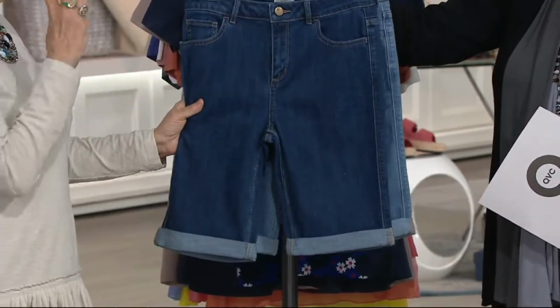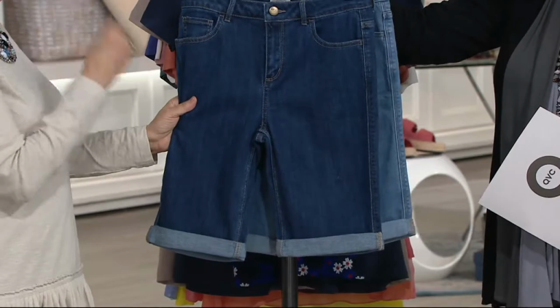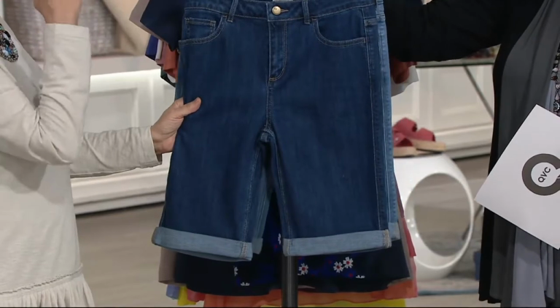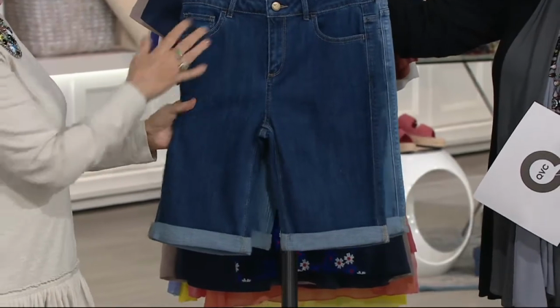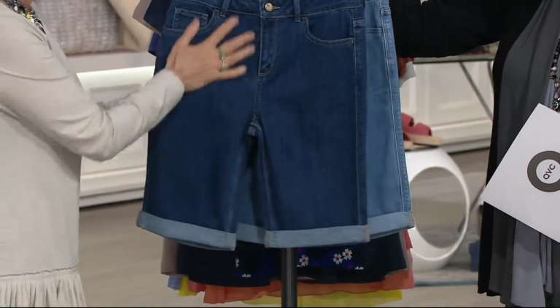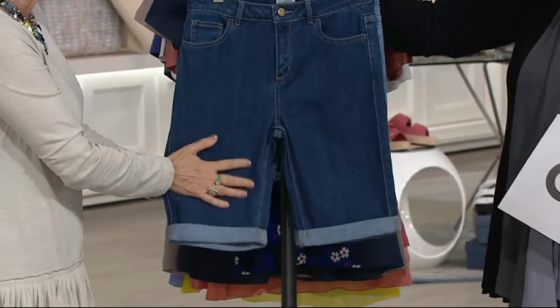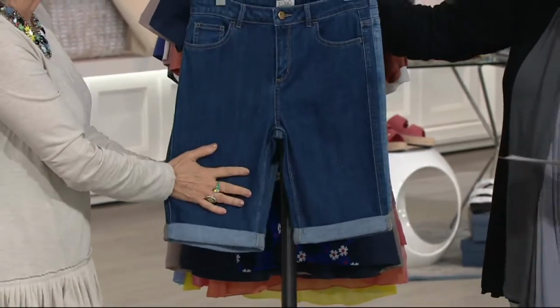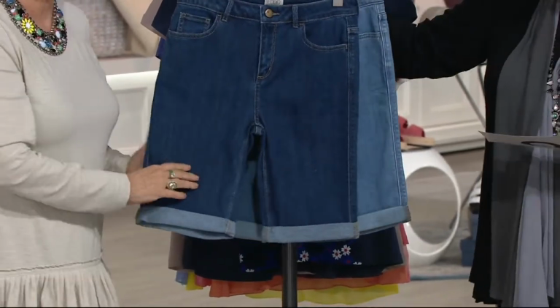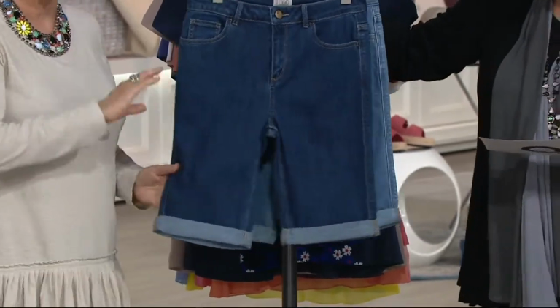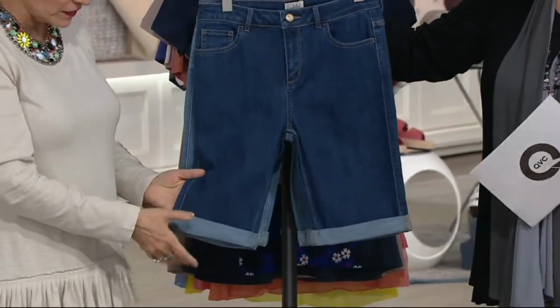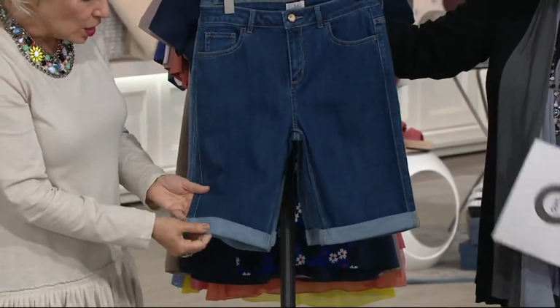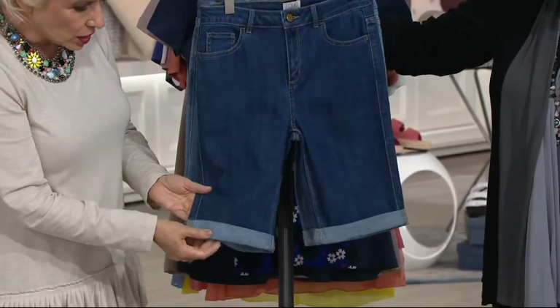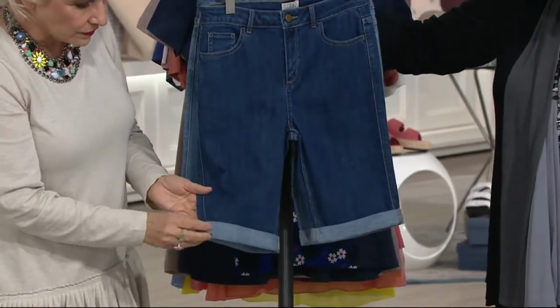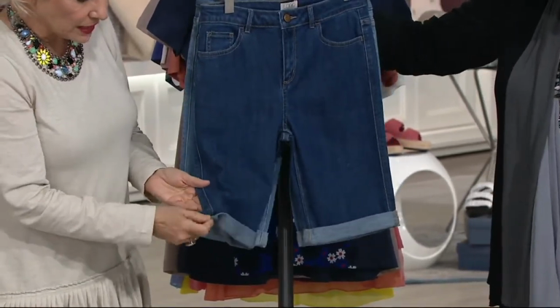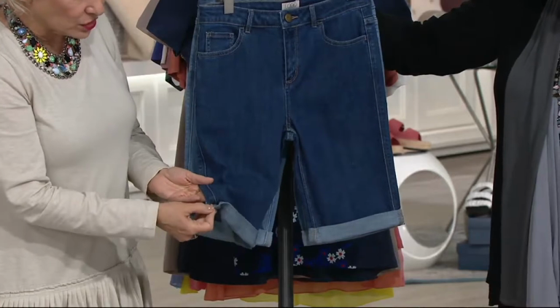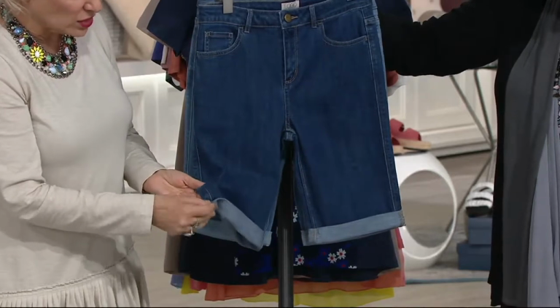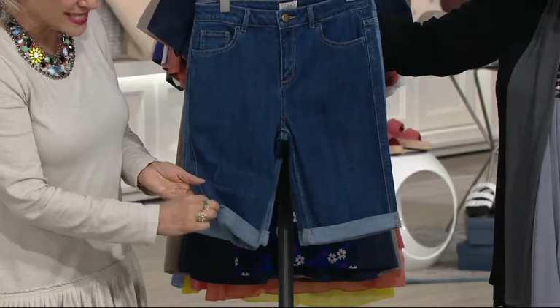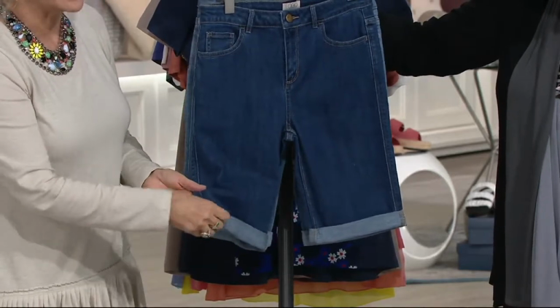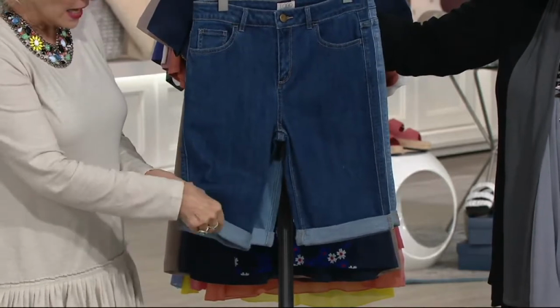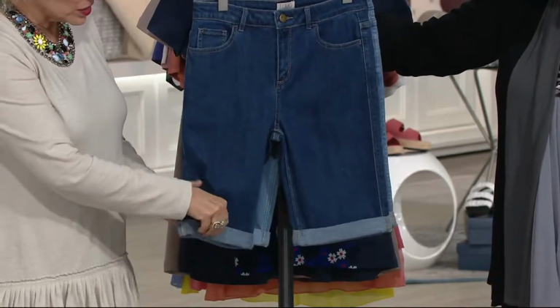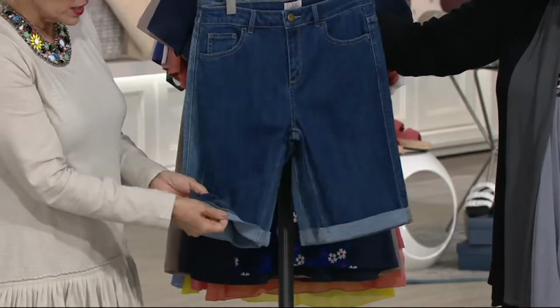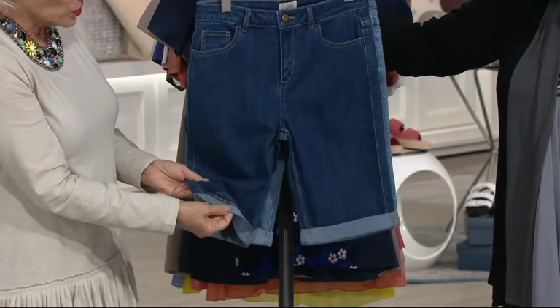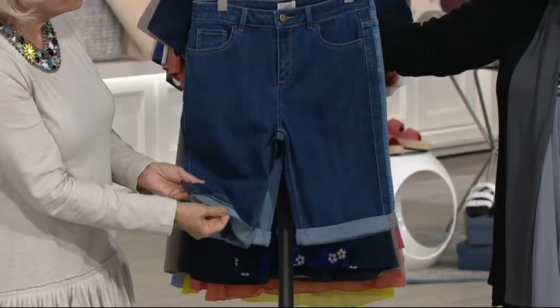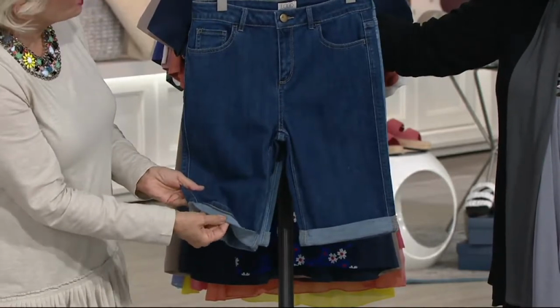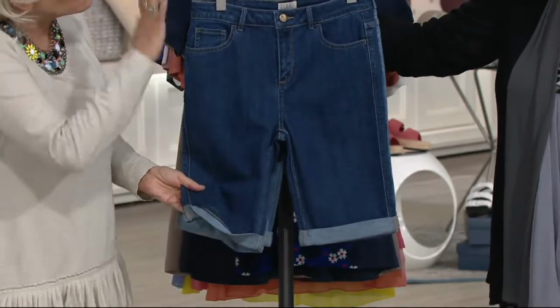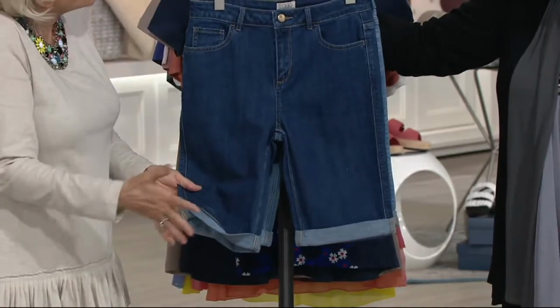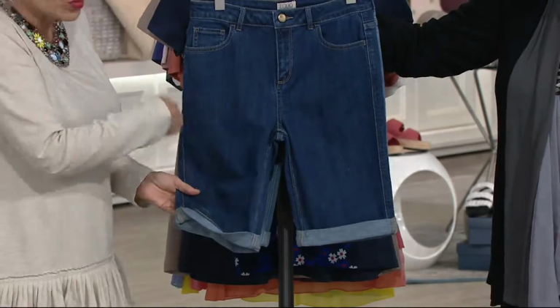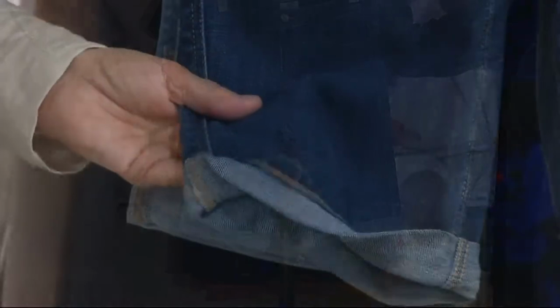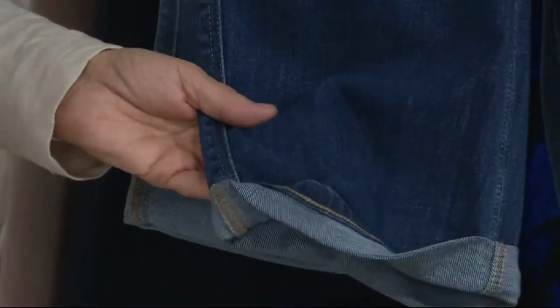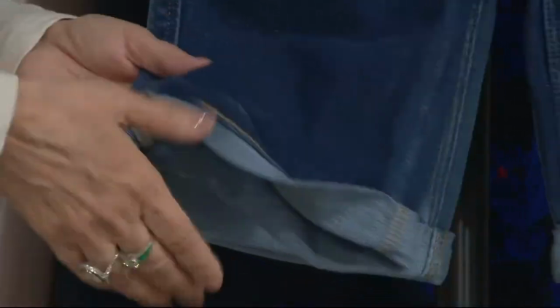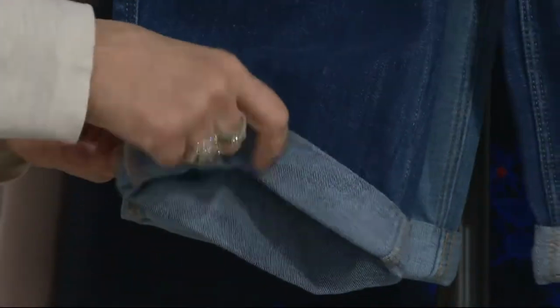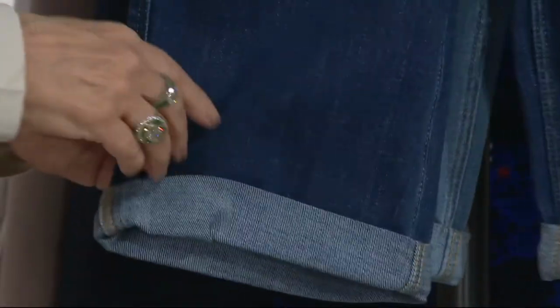These shorts are the perfect length — that 10-inch inseam, which is great for all of us — cuffed up. You can just snip that and there's almost two more inches under there. Make them longer, roll them up more. I'll show you on the girls, it's so easy.